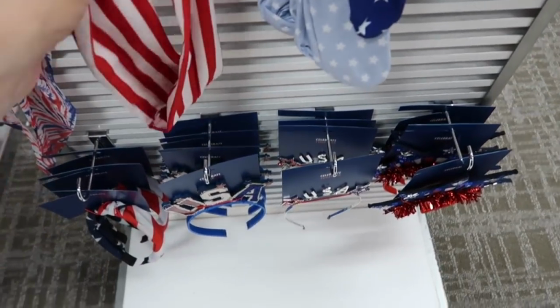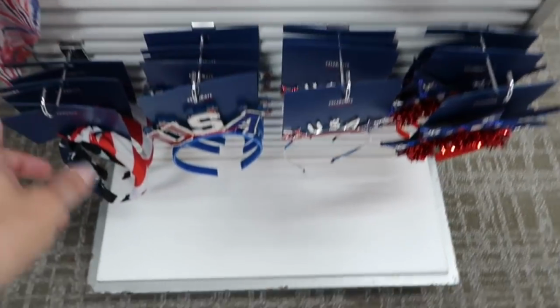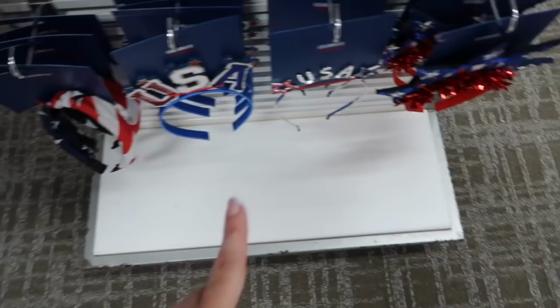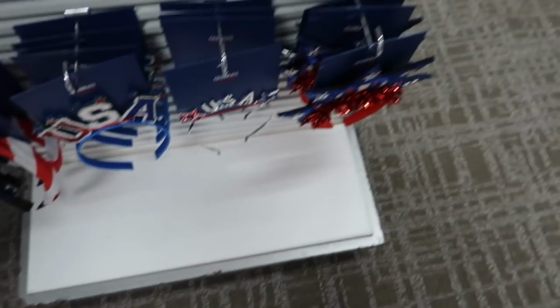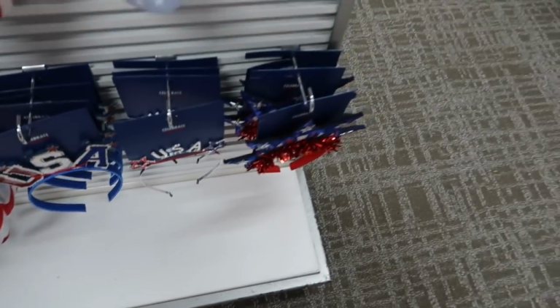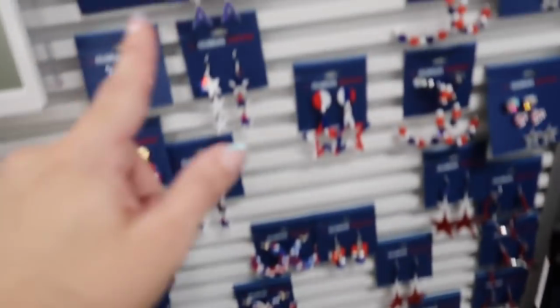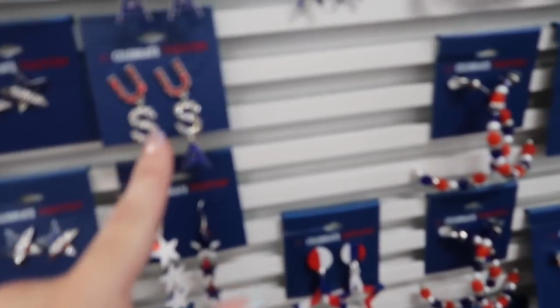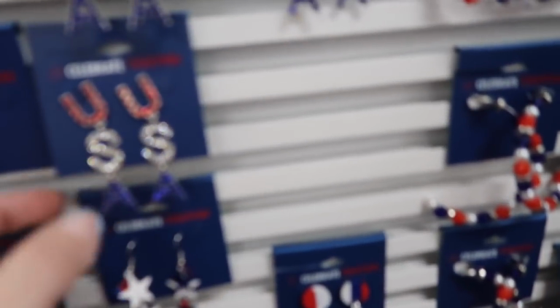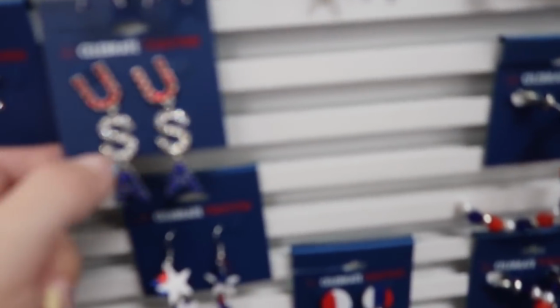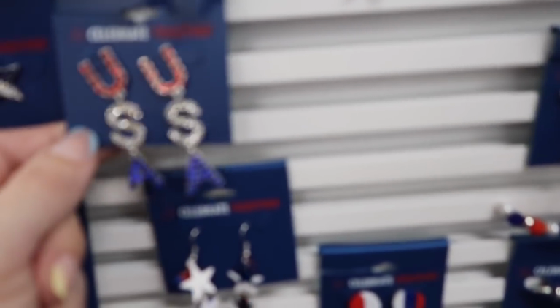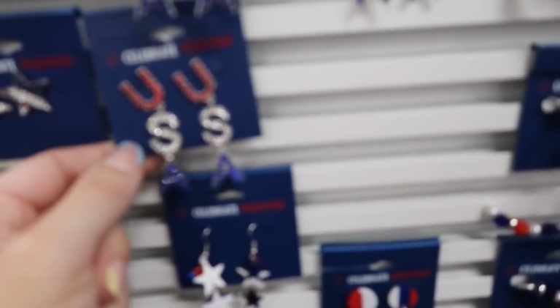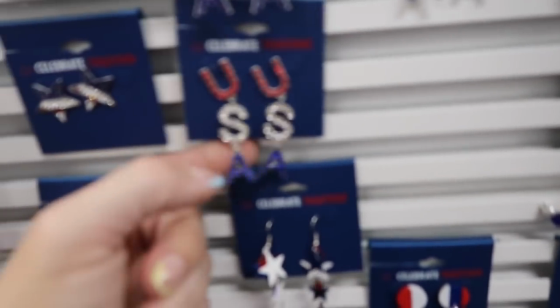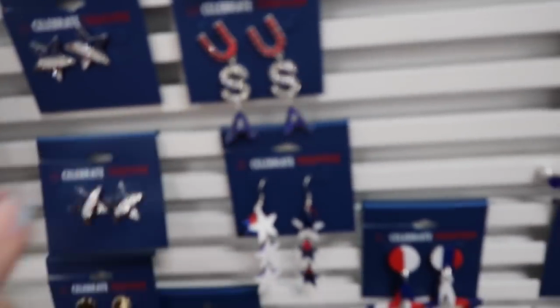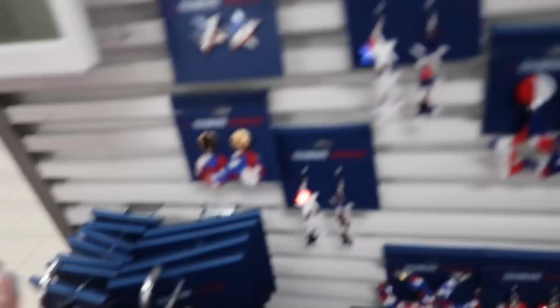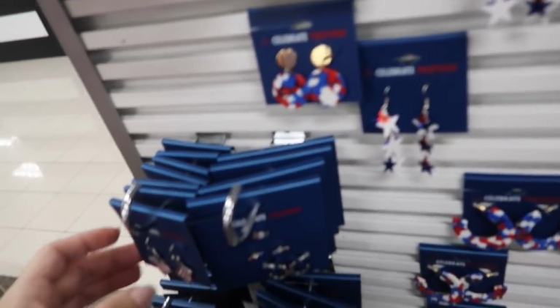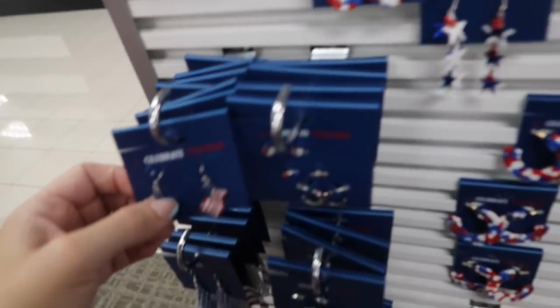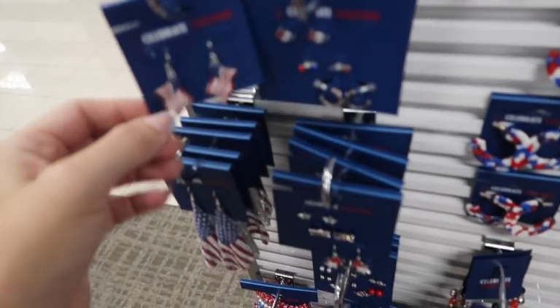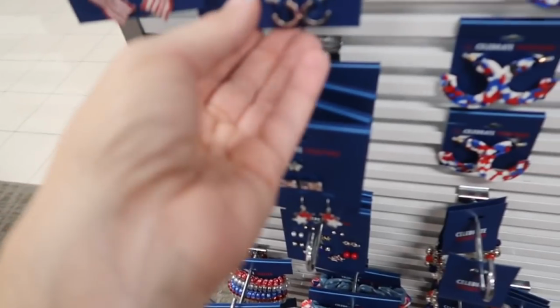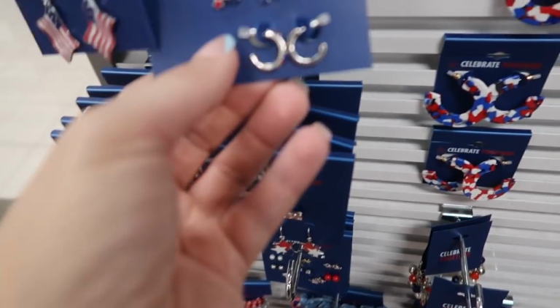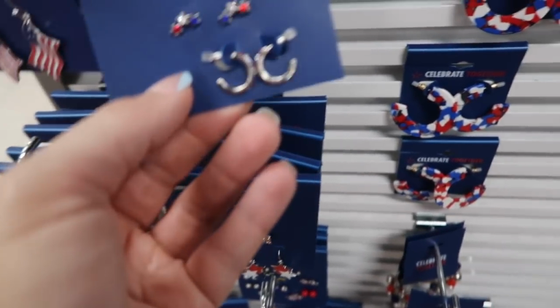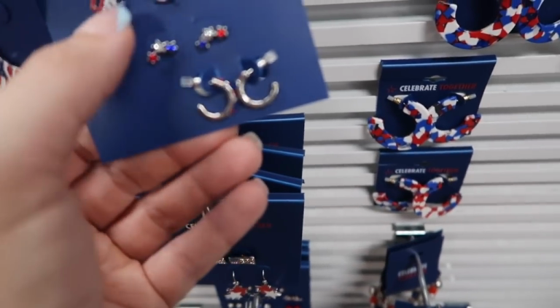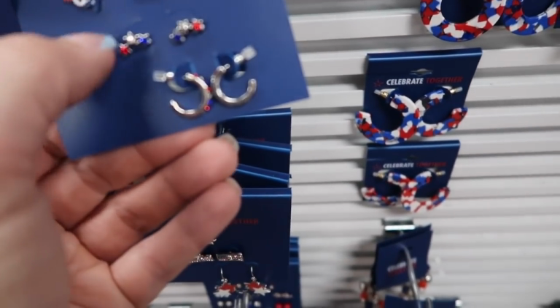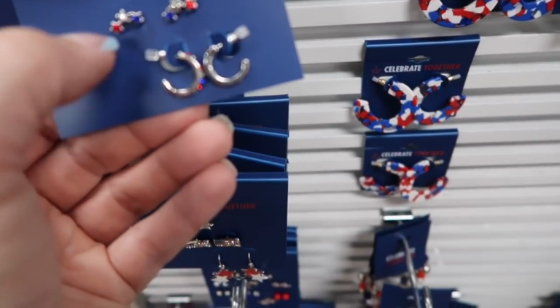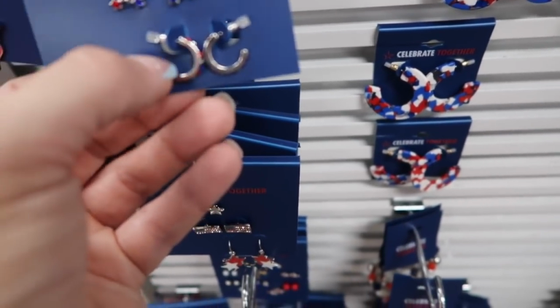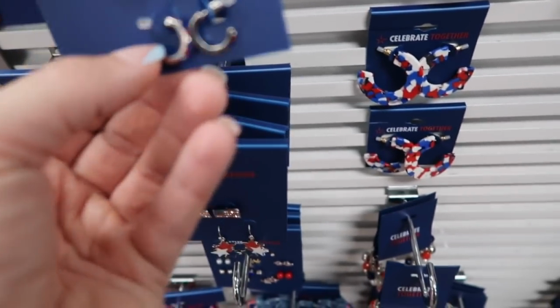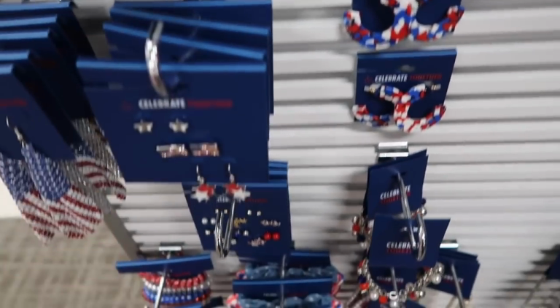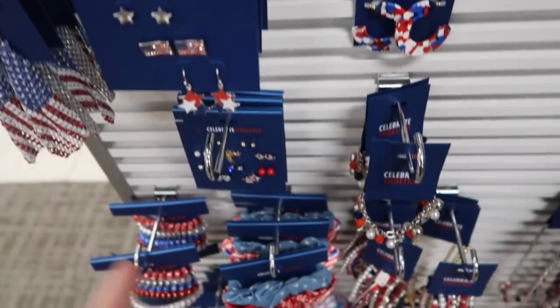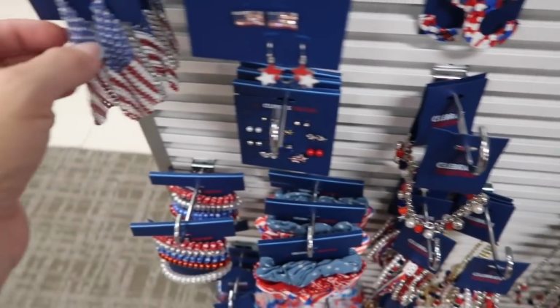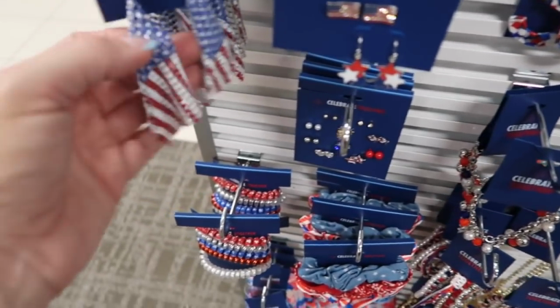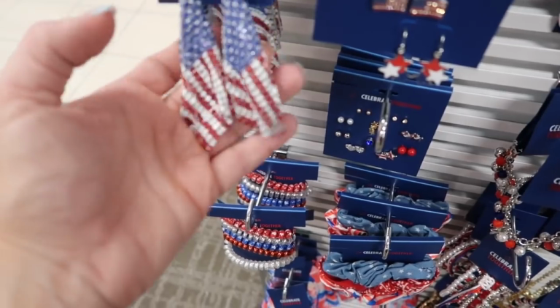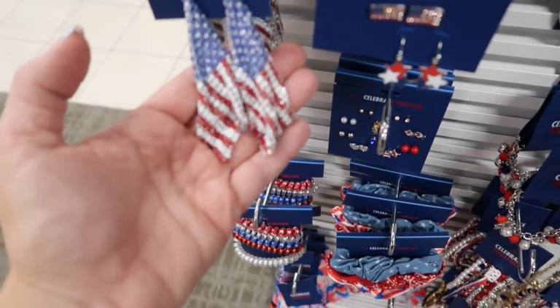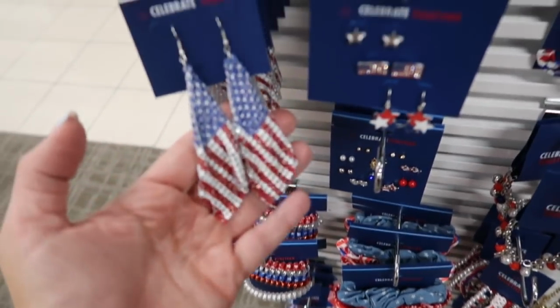Also a flag necklace. The star scrunchies are three for $14, so with the sale they're at $9.80. Some headbands on this side with USA dangles. Flags, flags, flags — a three pack with the USA, the stars, and these little flags.